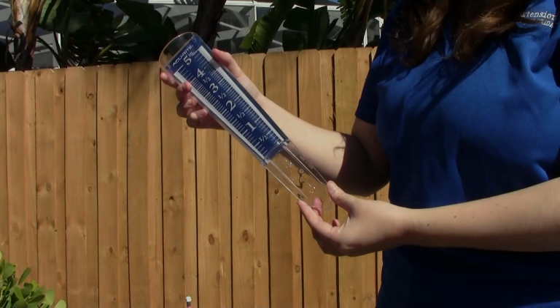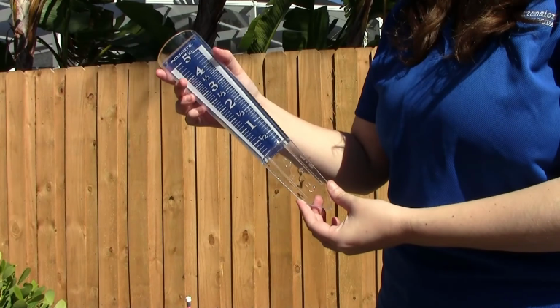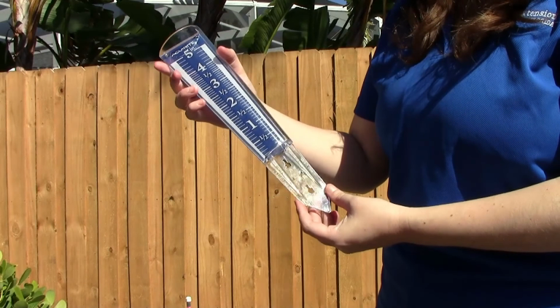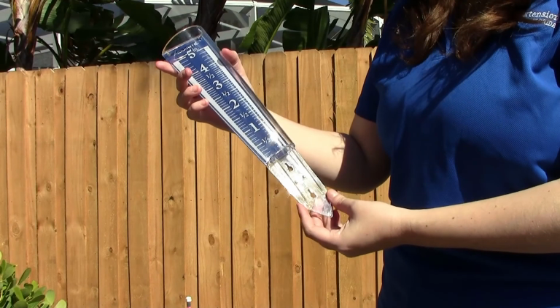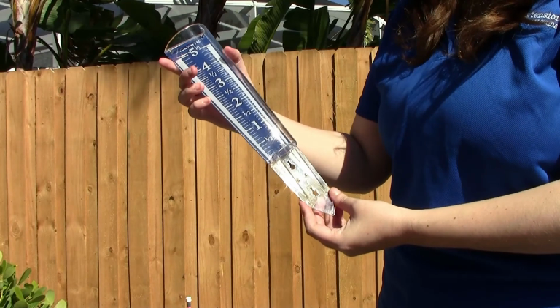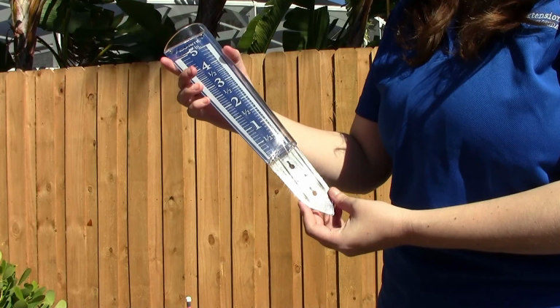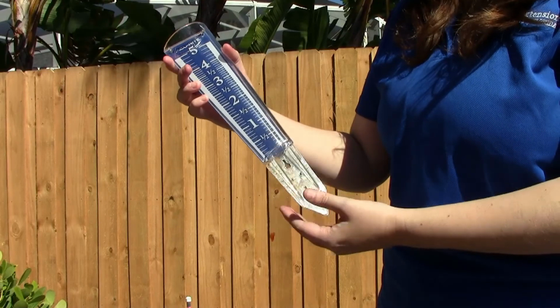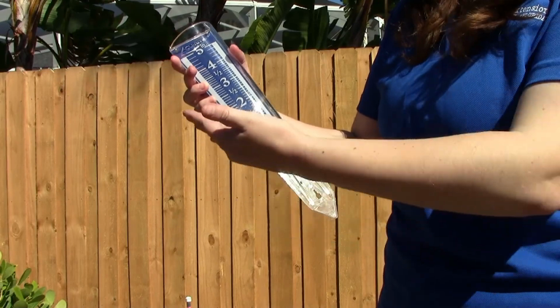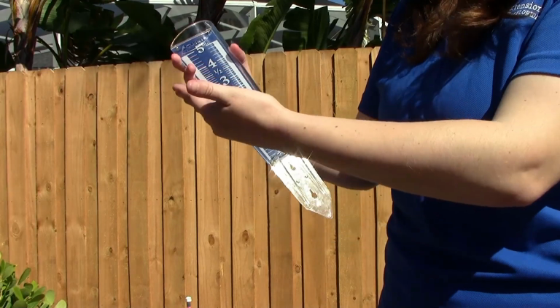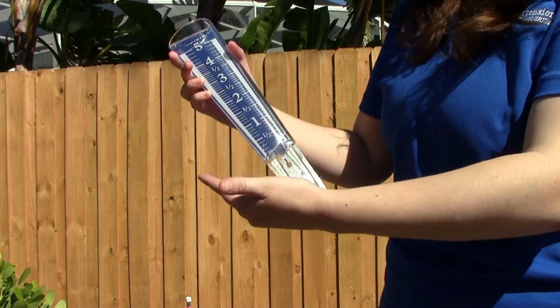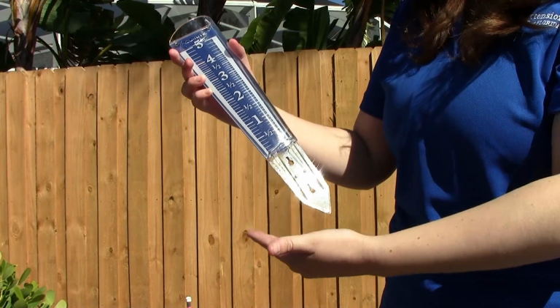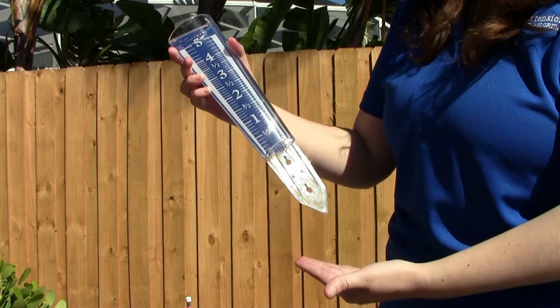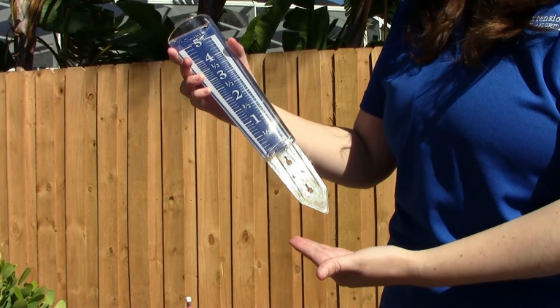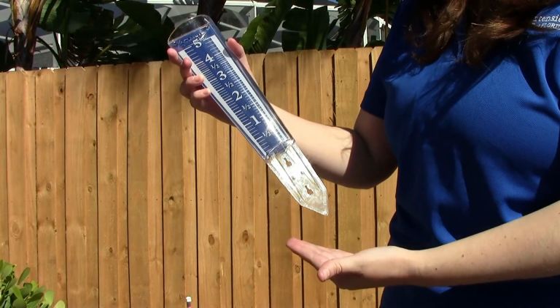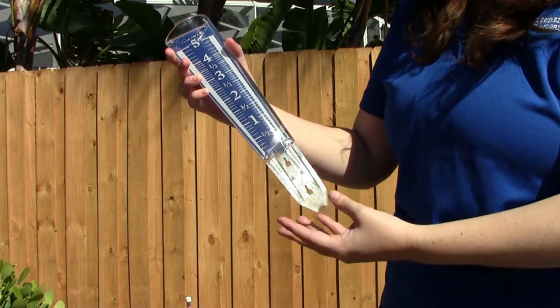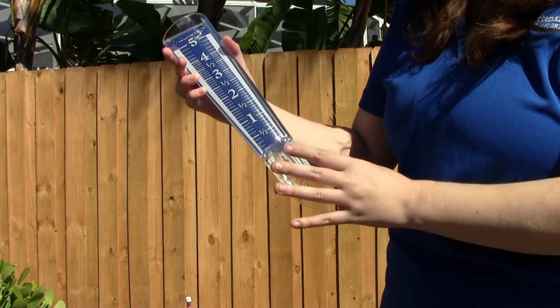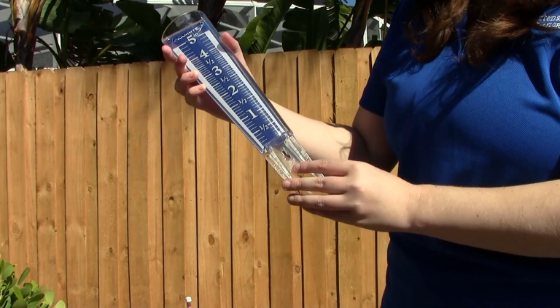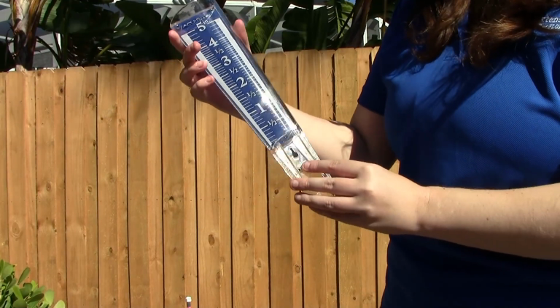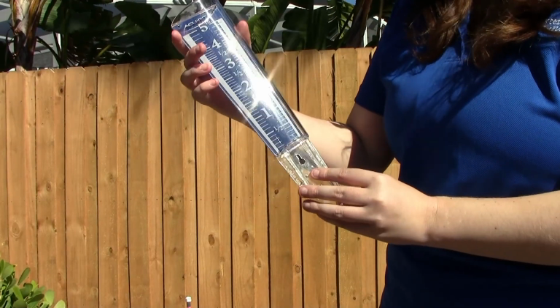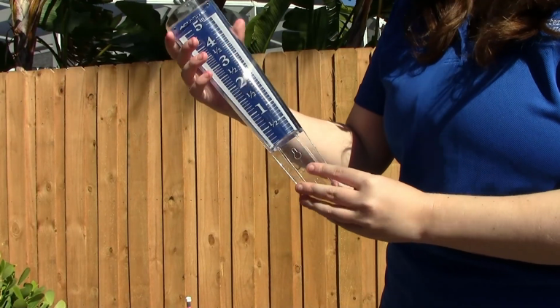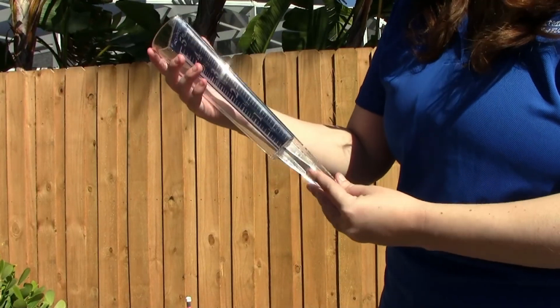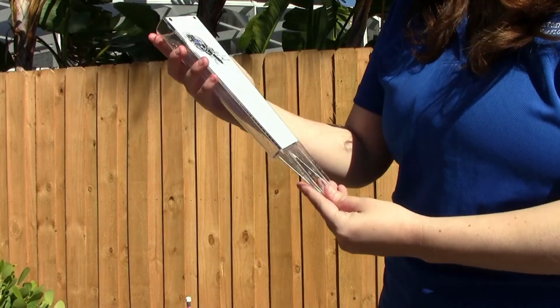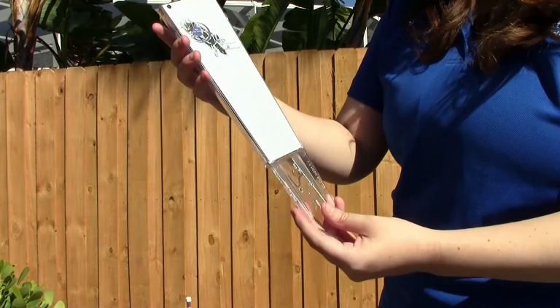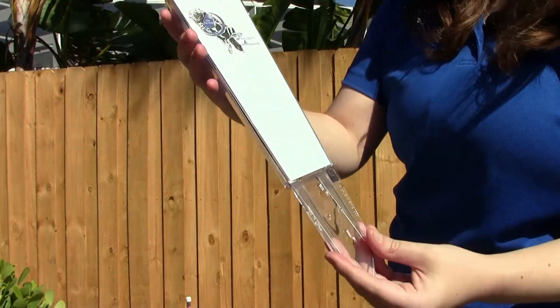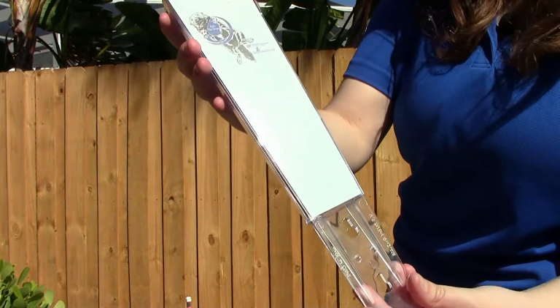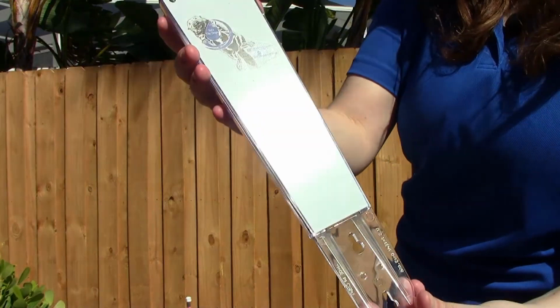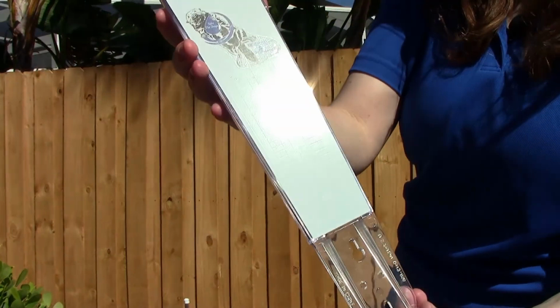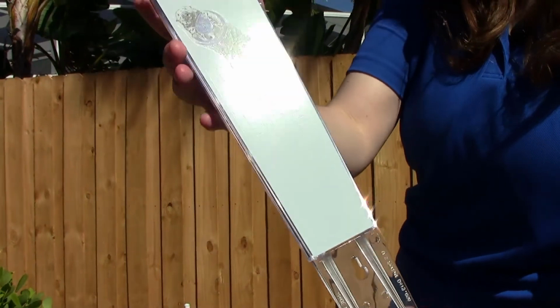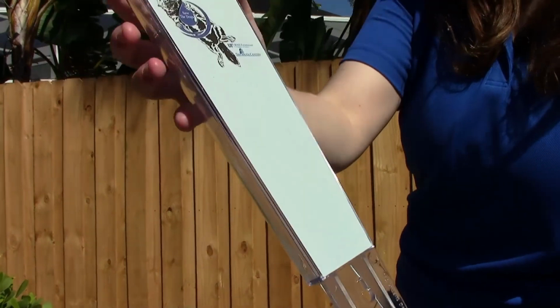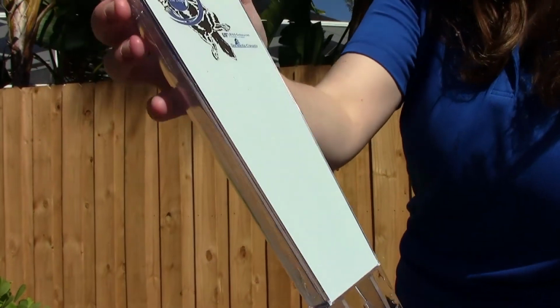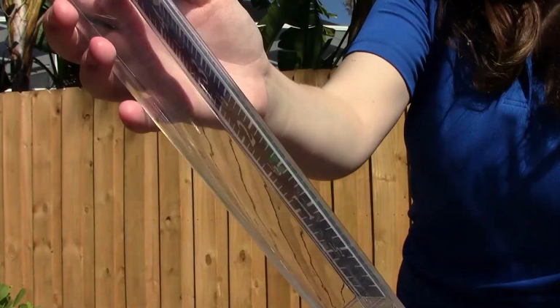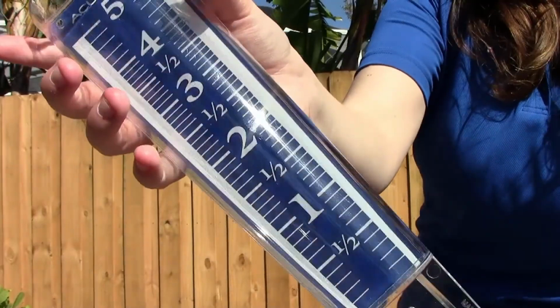Rain gauges are an excellent way to keep track of the rainfall that your yard receives during the week. You can use this knowledge to help you cut down on your irrigation, helping you save loads of water.